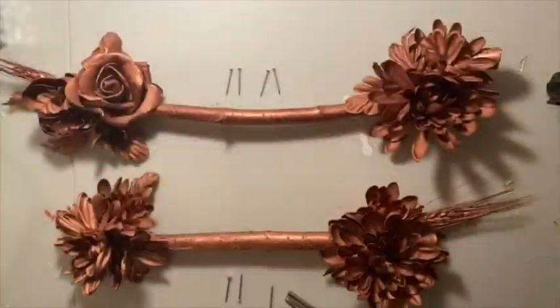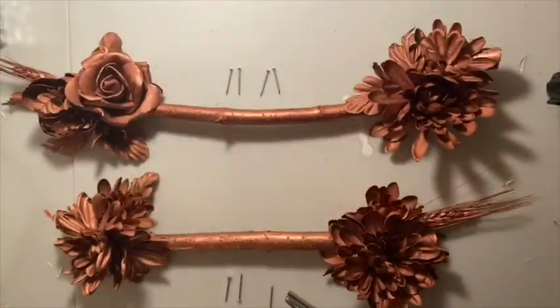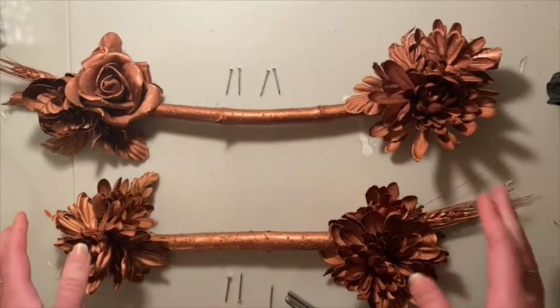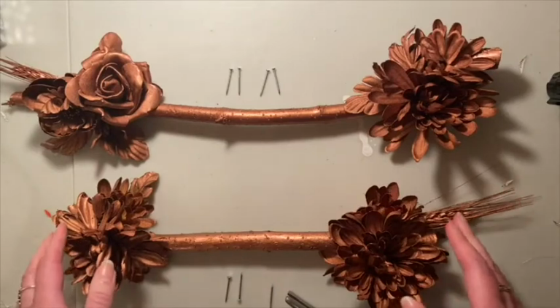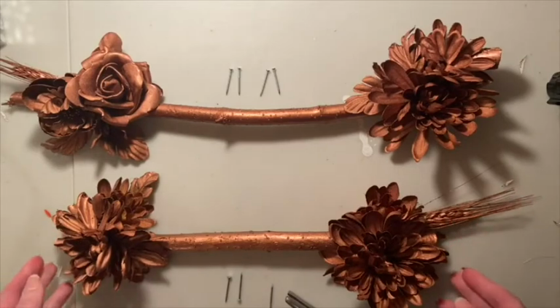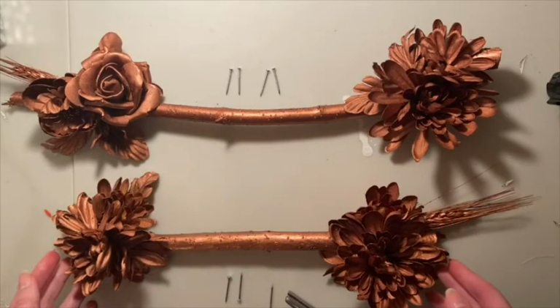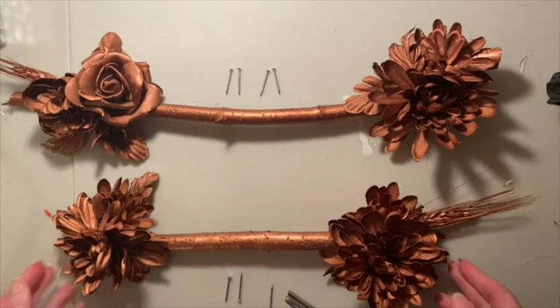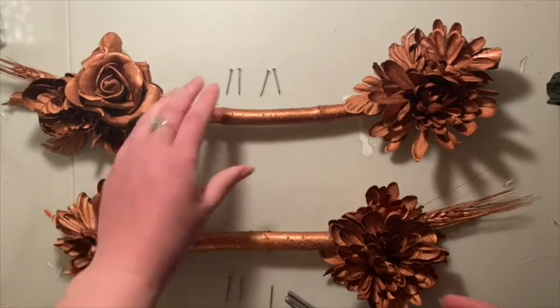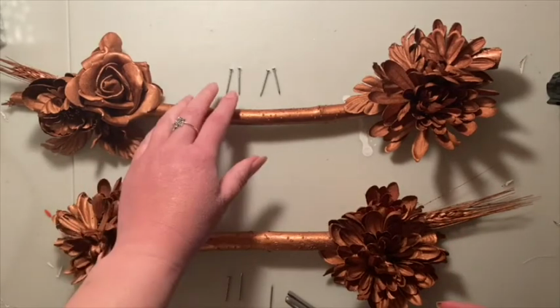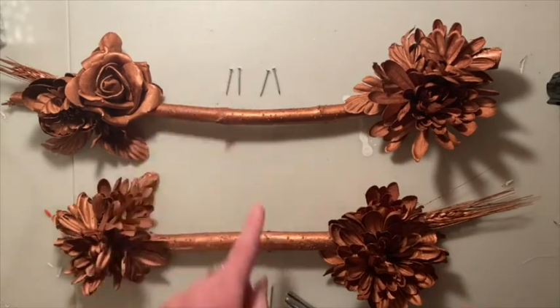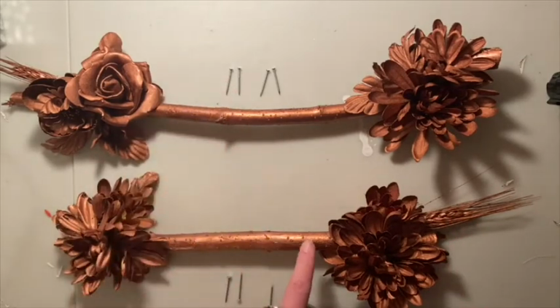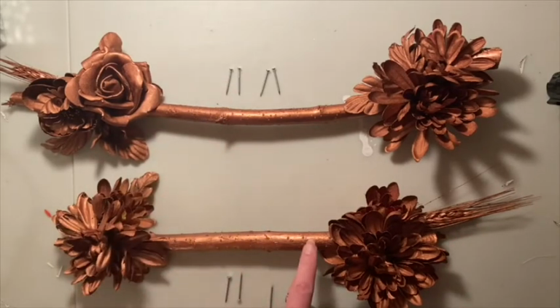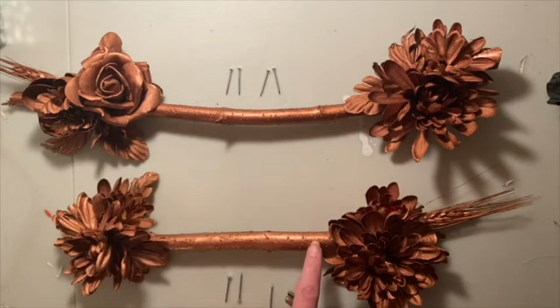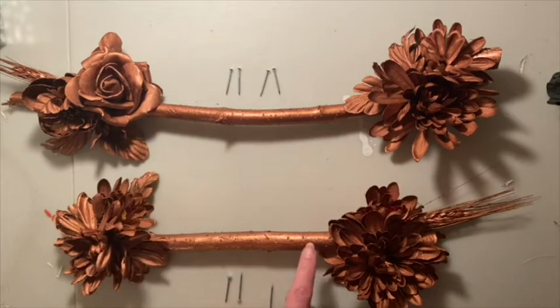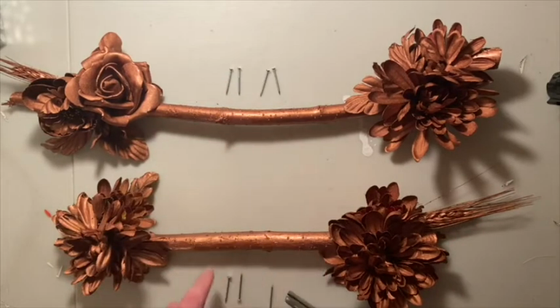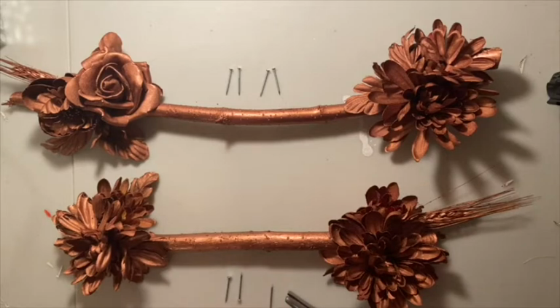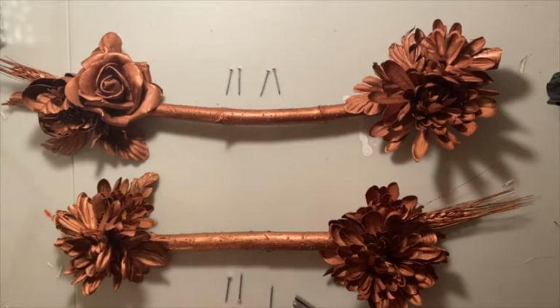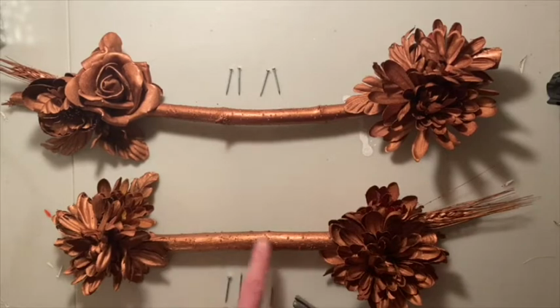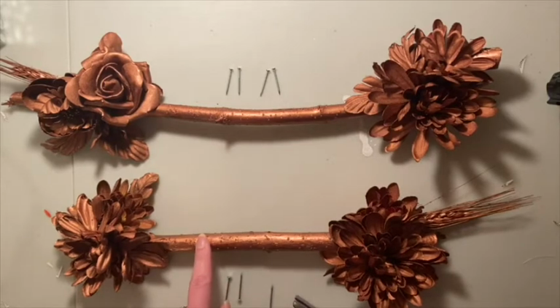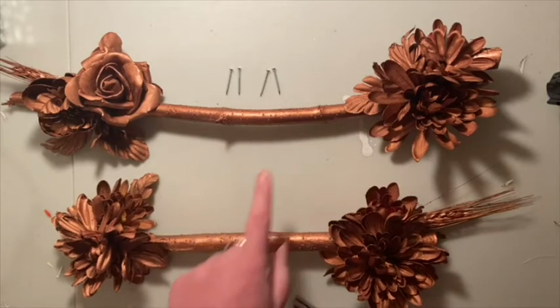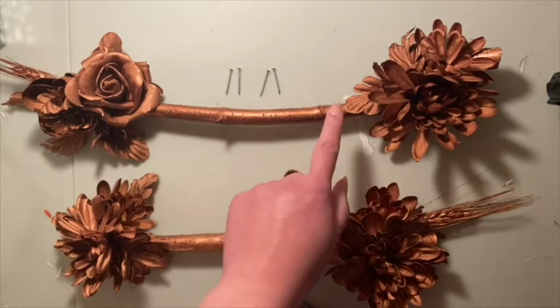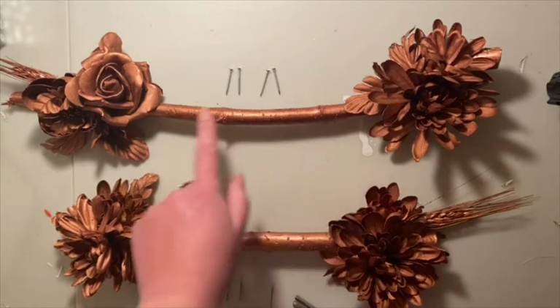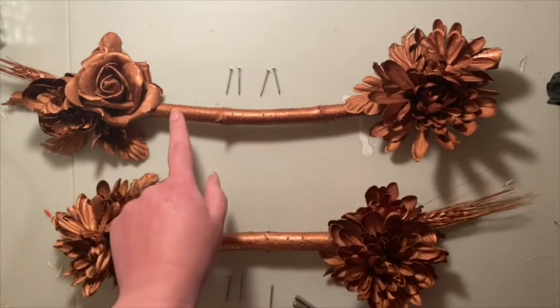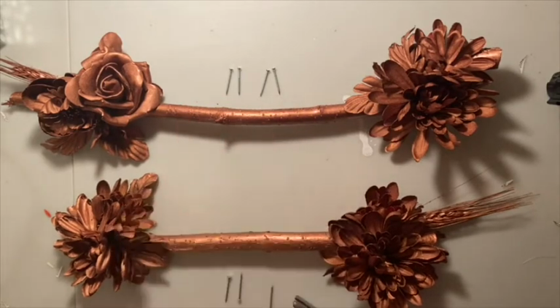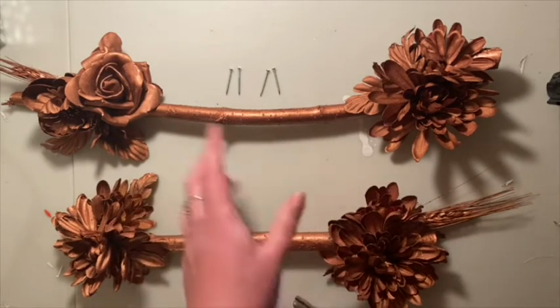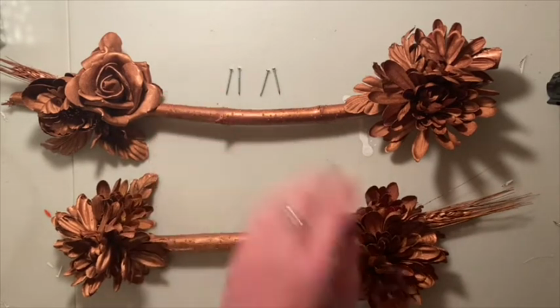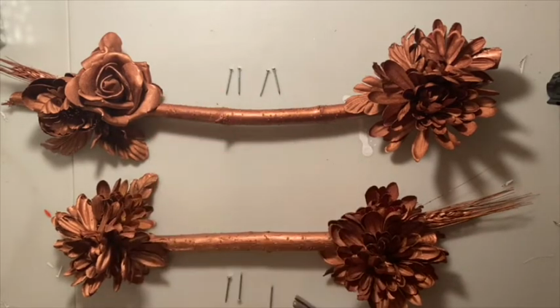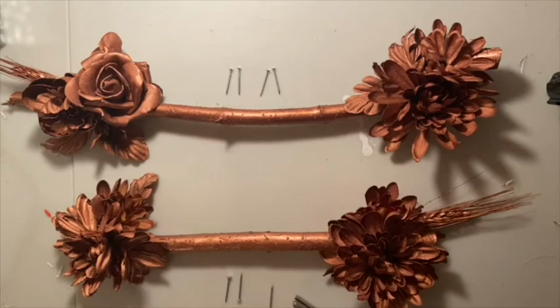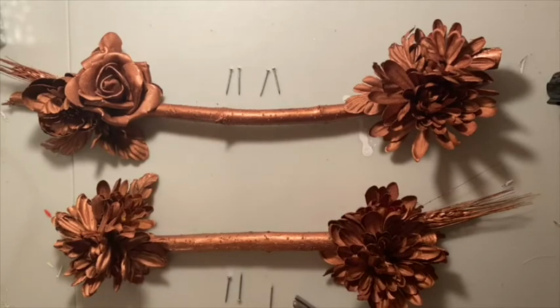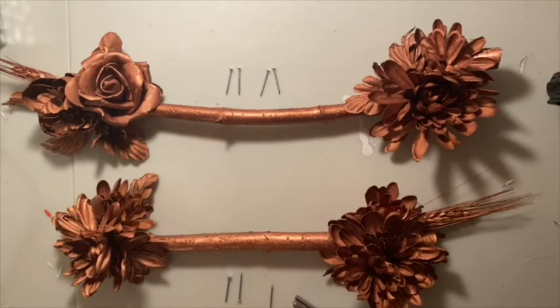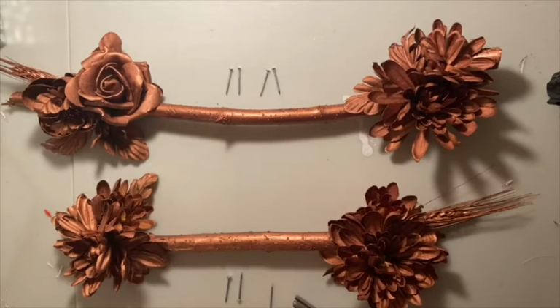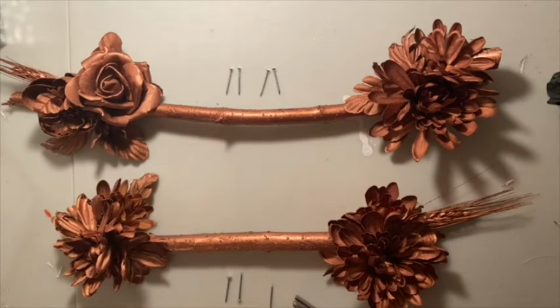As you can see, our spray painting is complete. Now we'll be adding our nails. I've chosen to do three nails along the bottom and four along the top because that's what I have space for. So let's go ahead and nail.